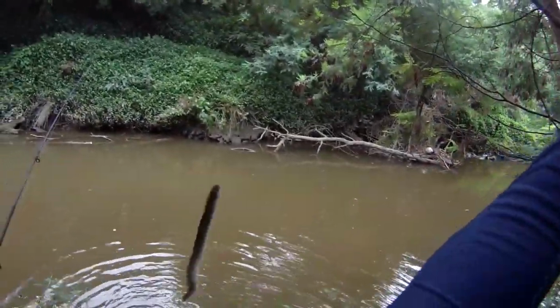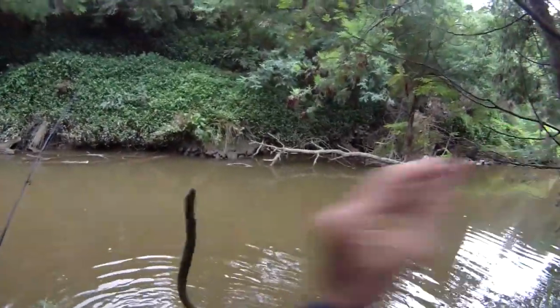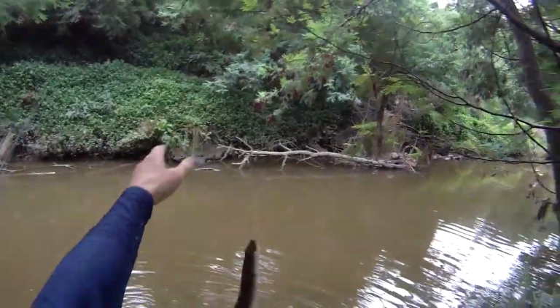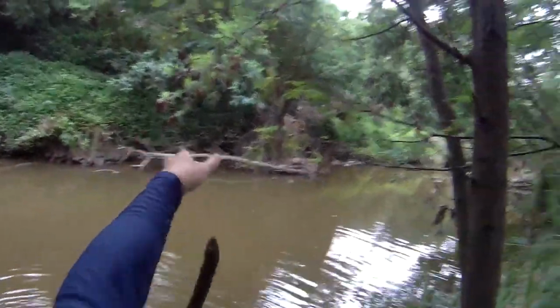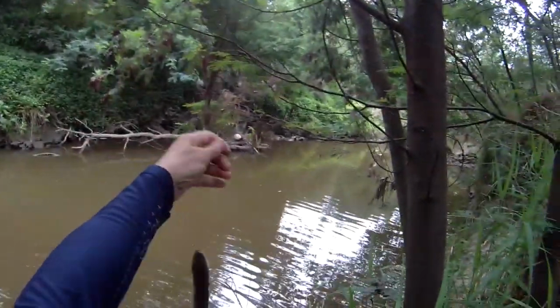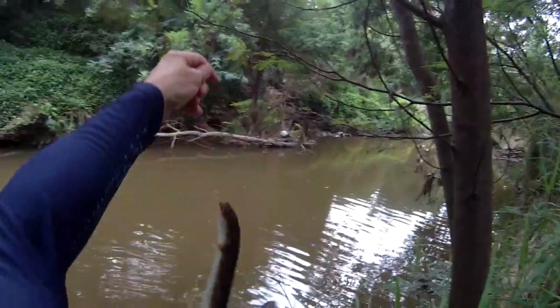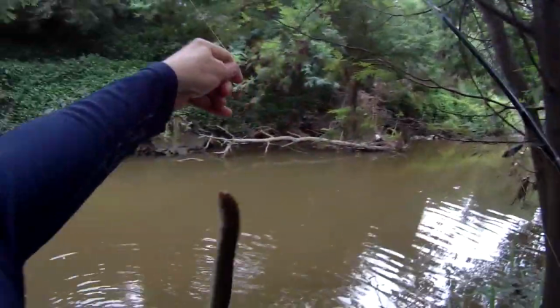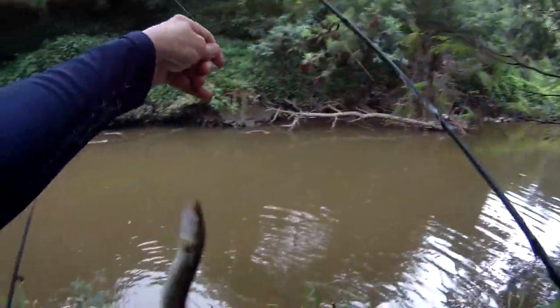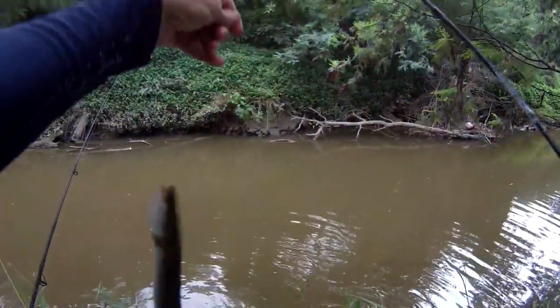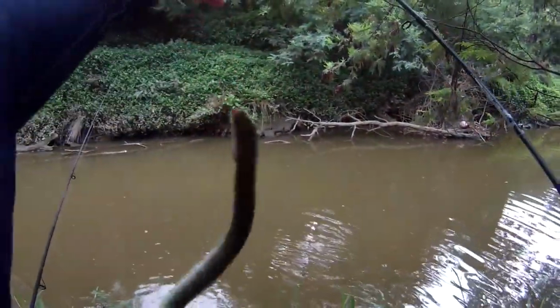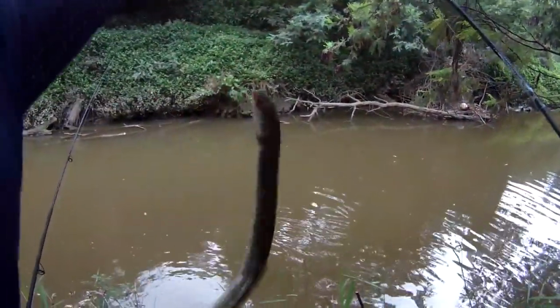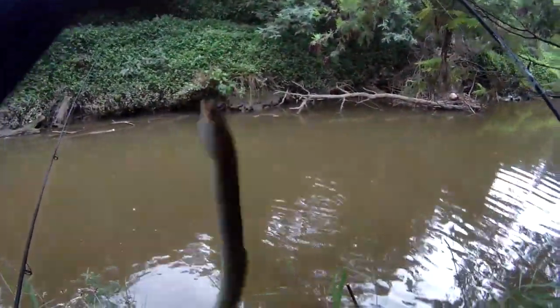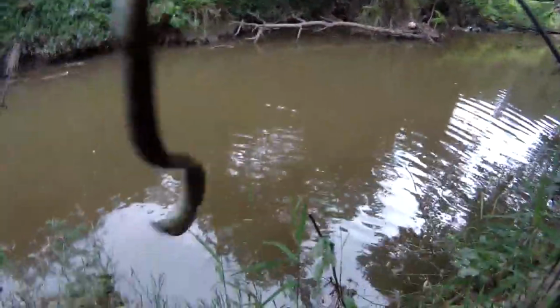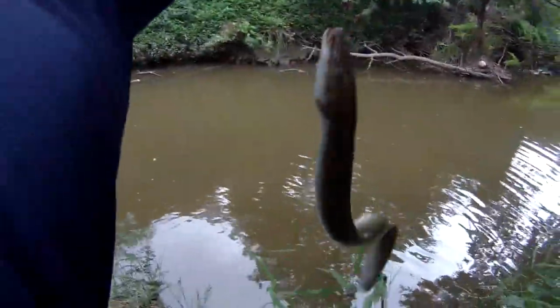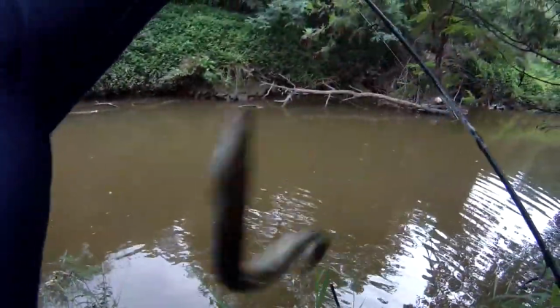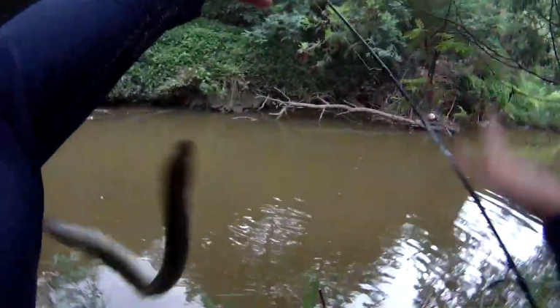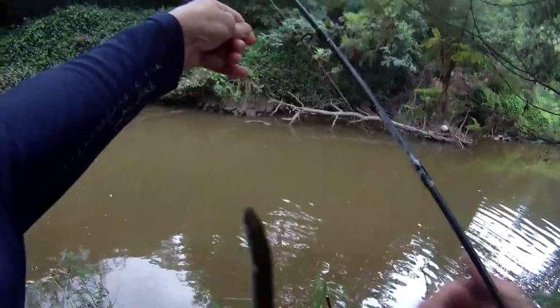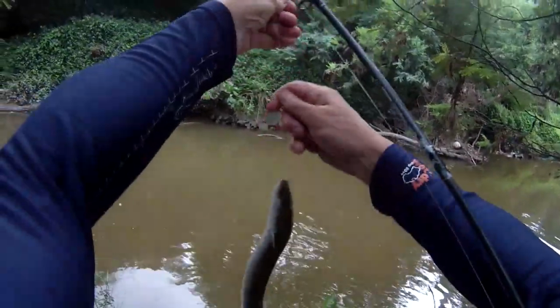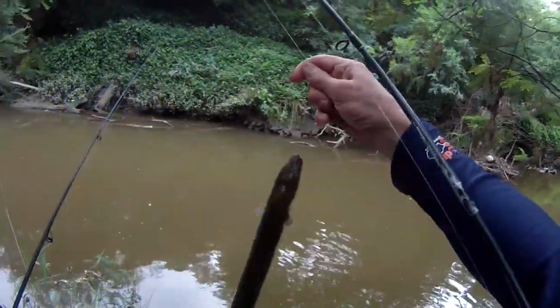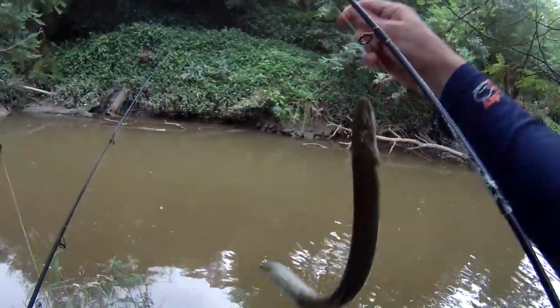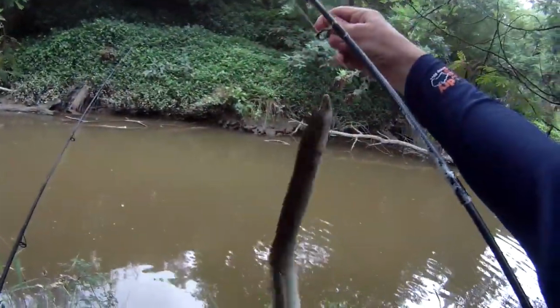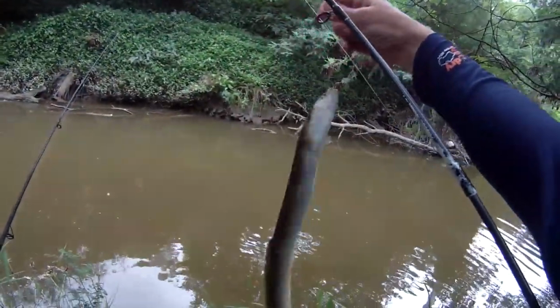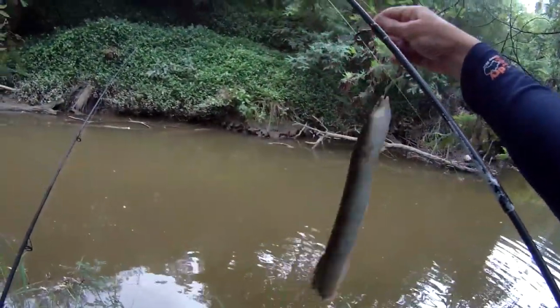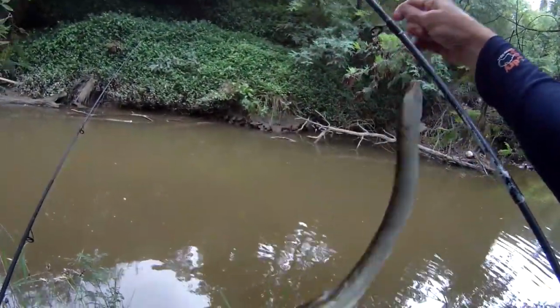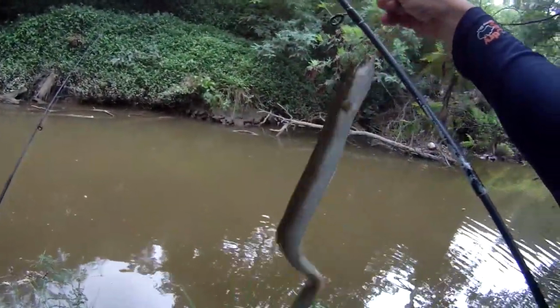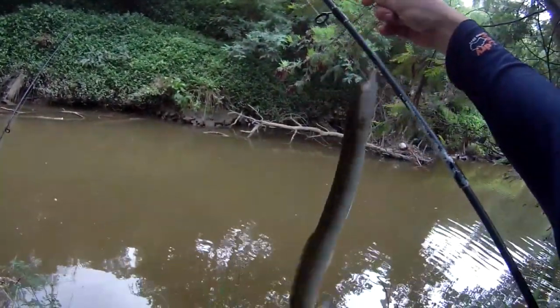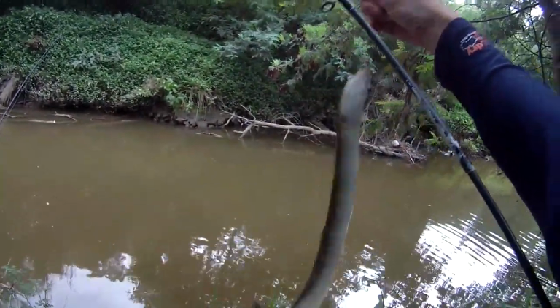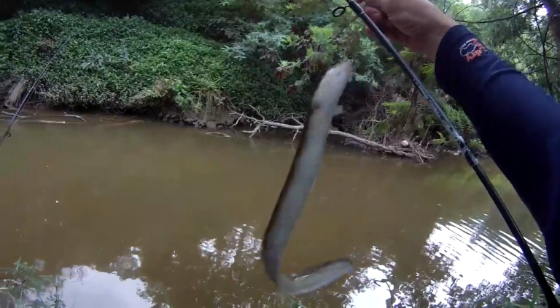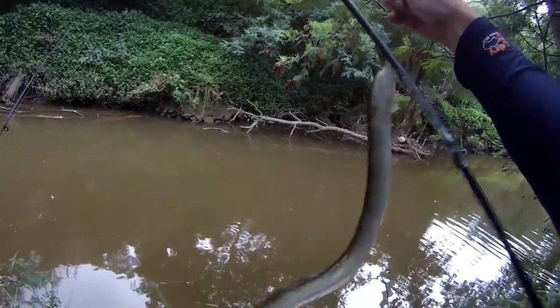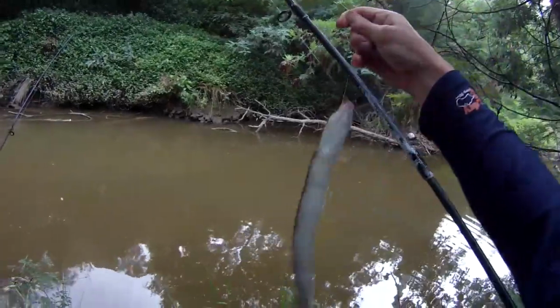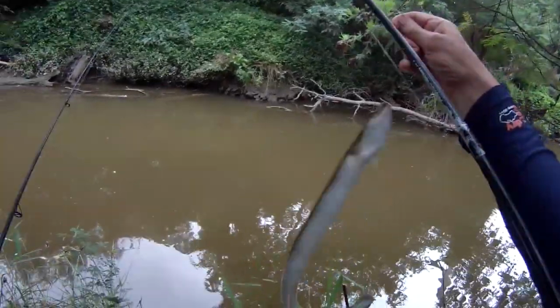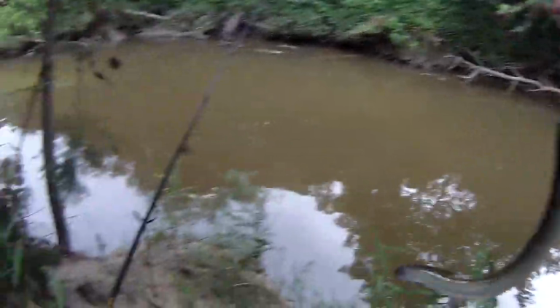After getting this one out and taking a photo, I put it back in the water. This was going to be my last fish of the day, and I decided I would definitely come back because these waters were quite productive and they were so close. It's great fun in the suburbs, really.